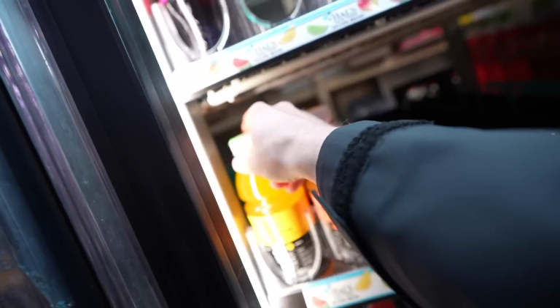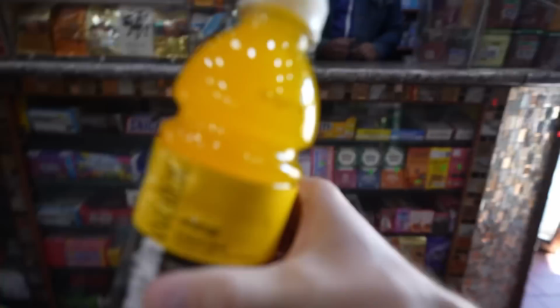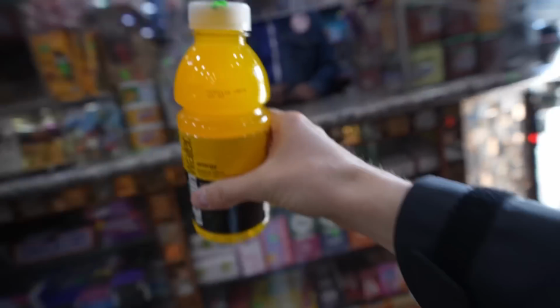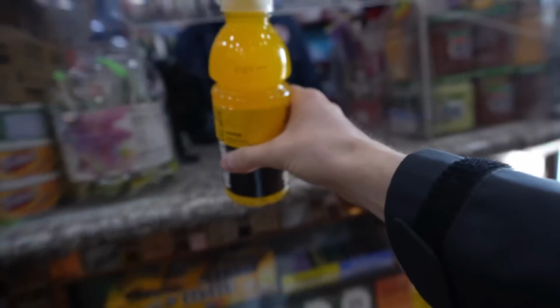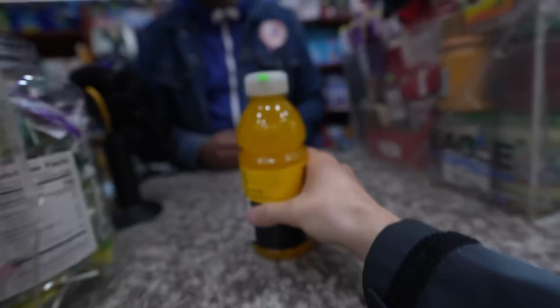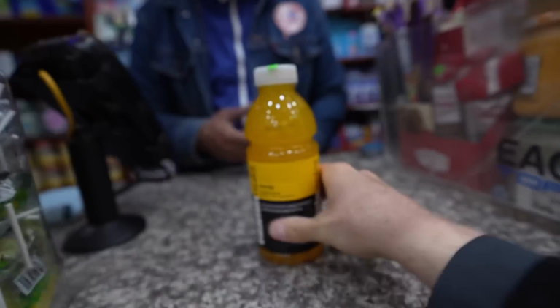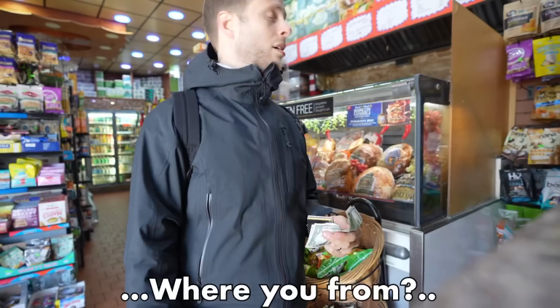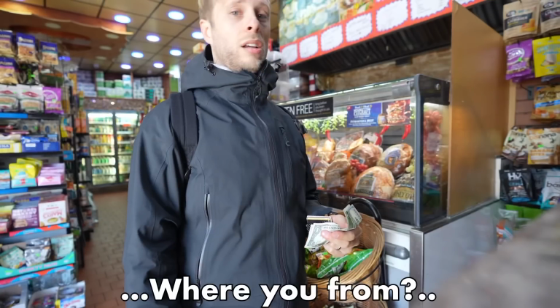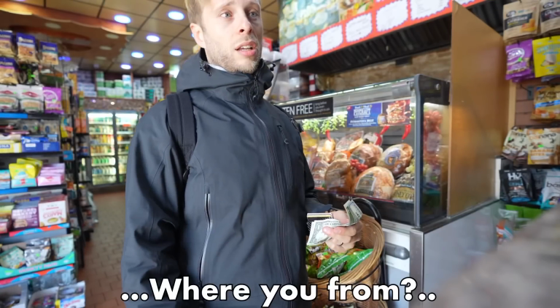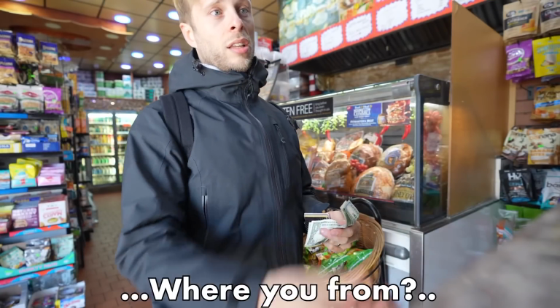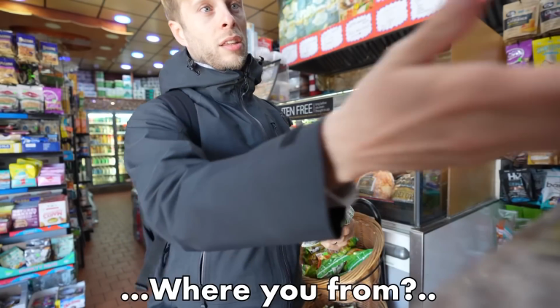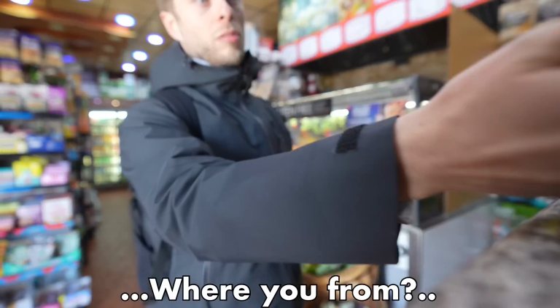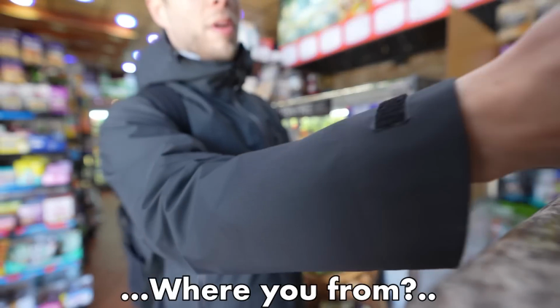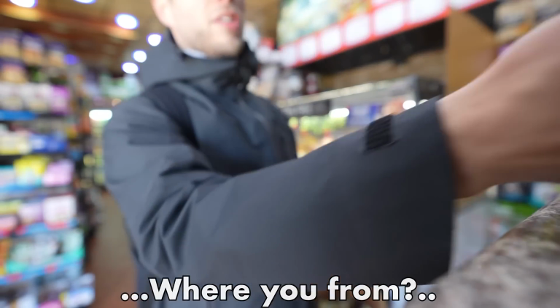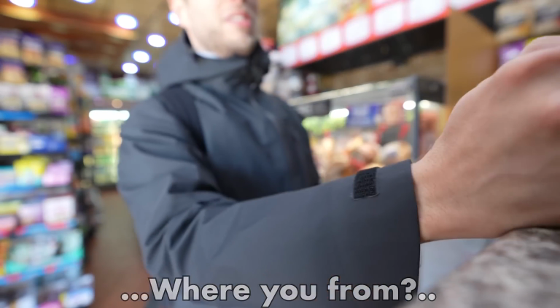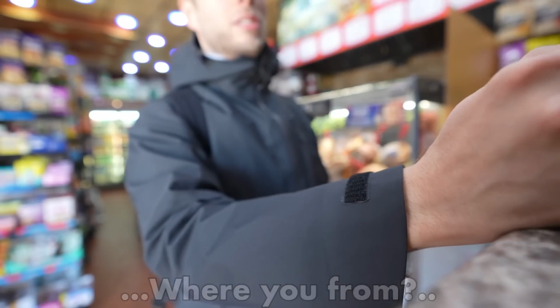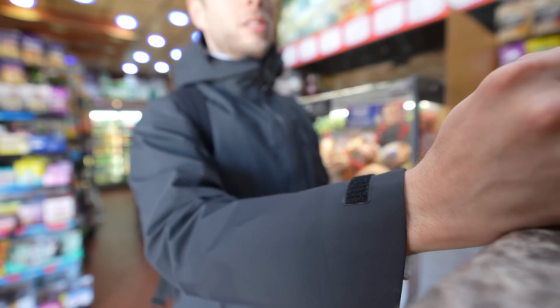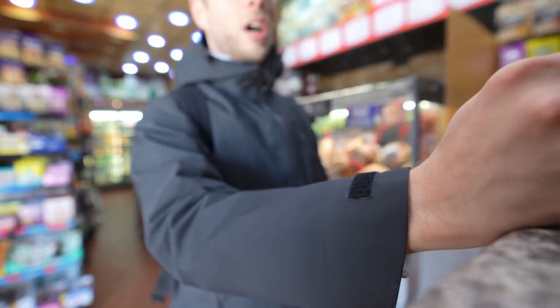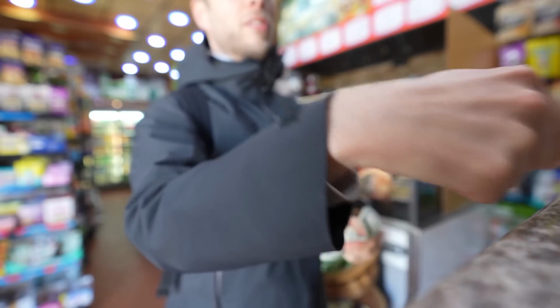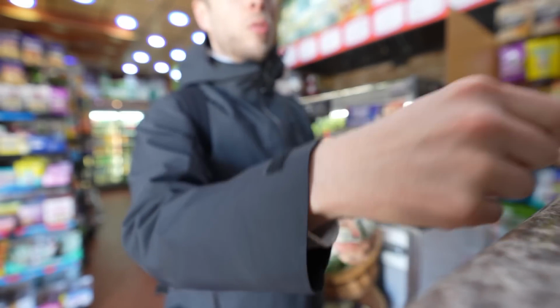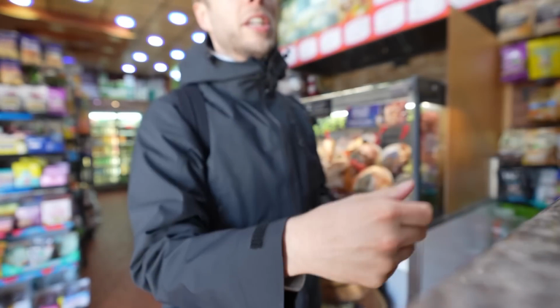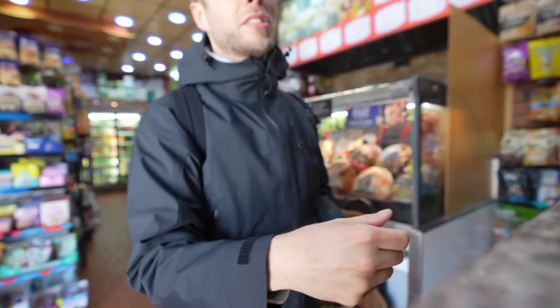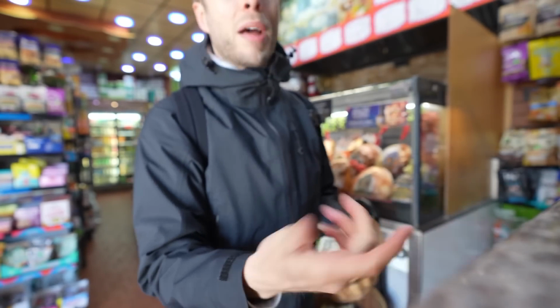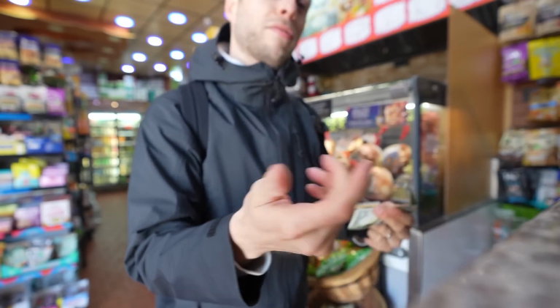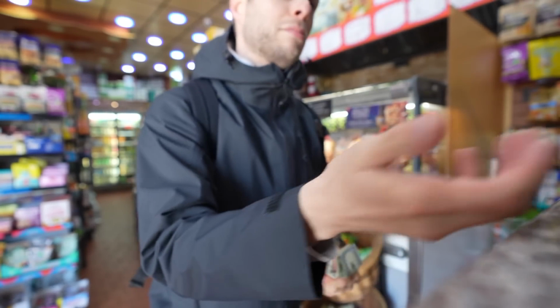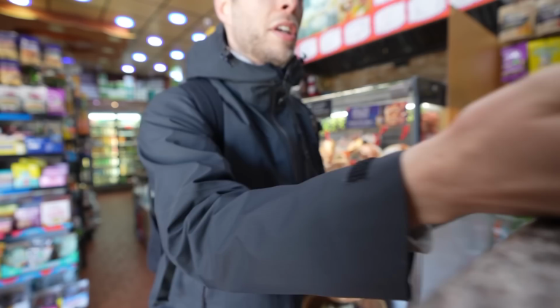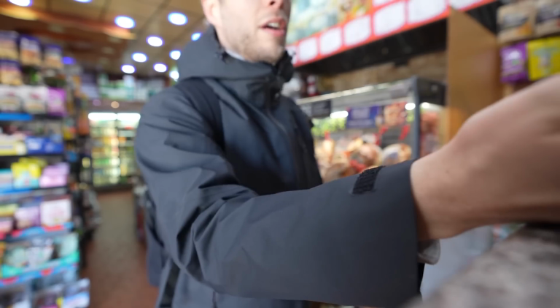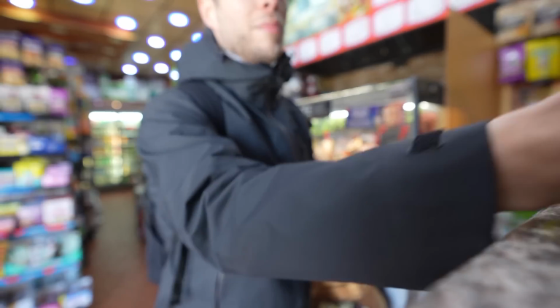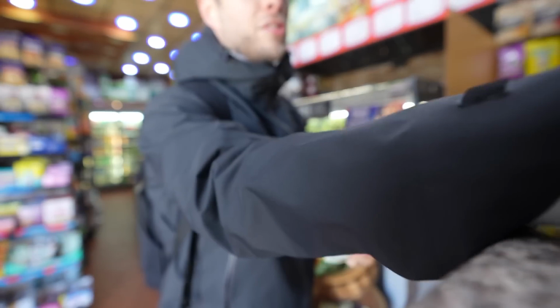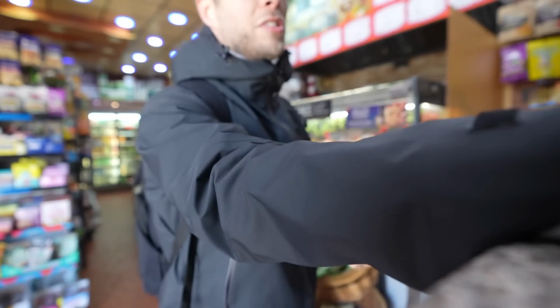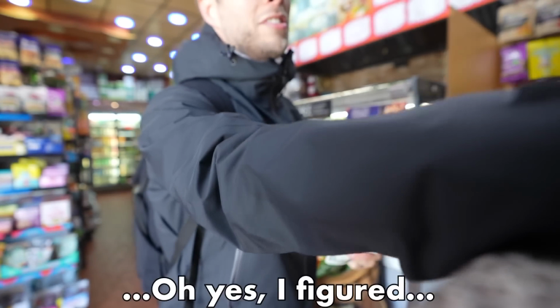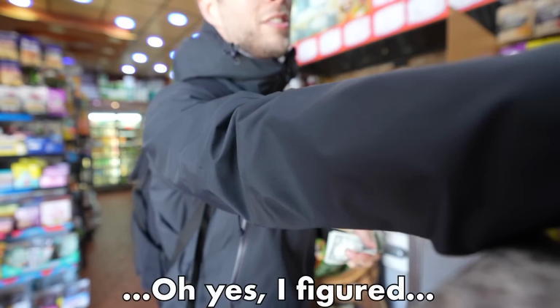How are you? Where you from? I live in Queens, but I'm not from here — I'm from Massachusetts.